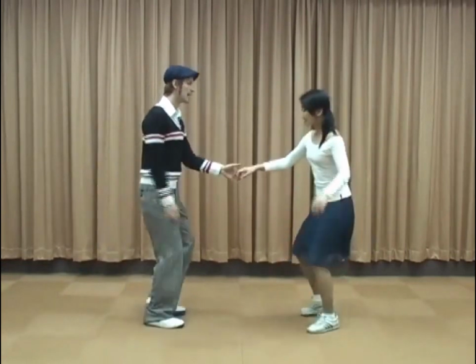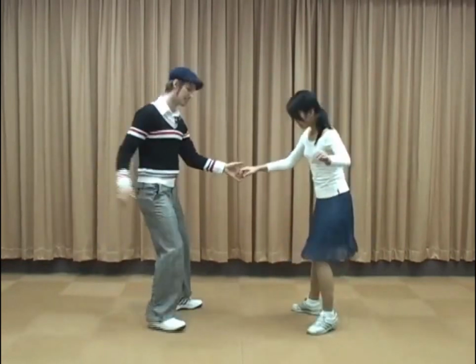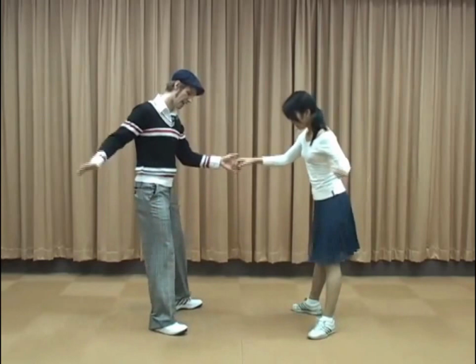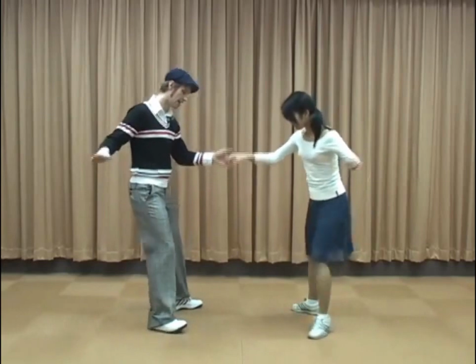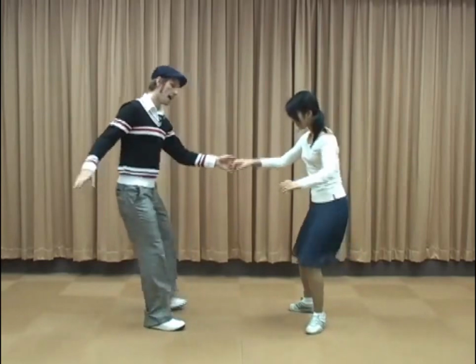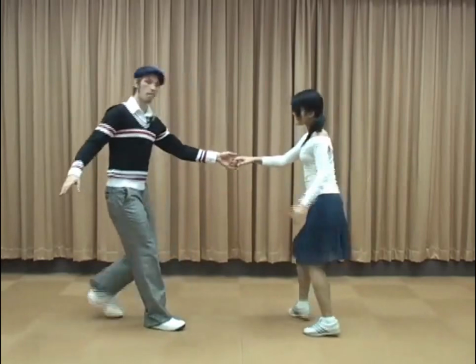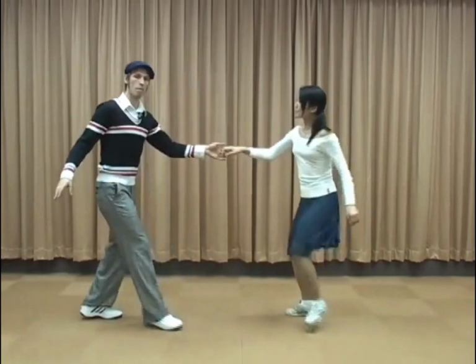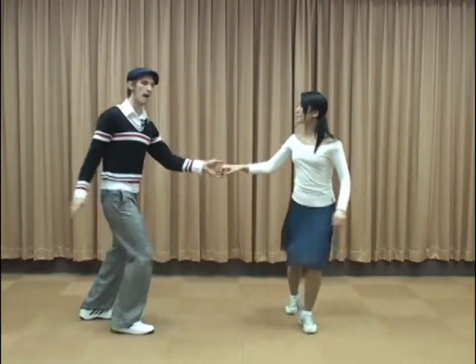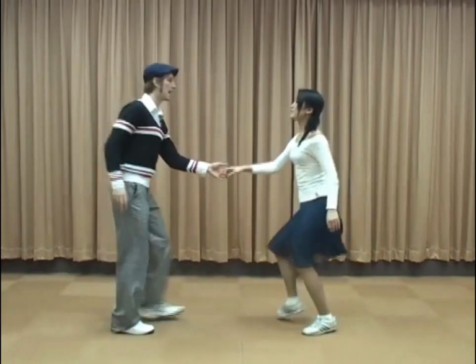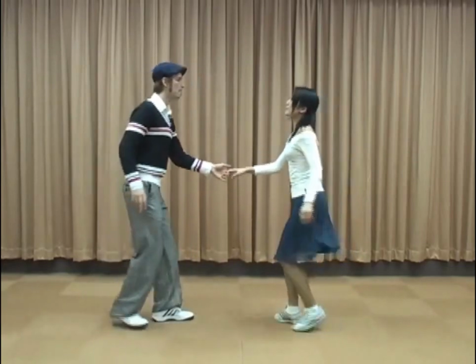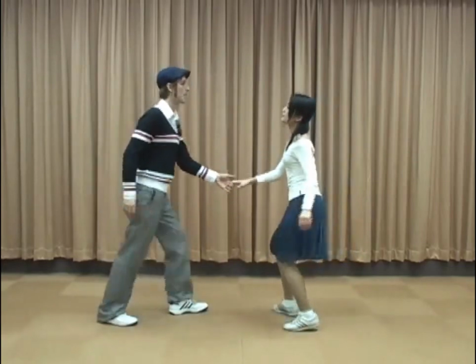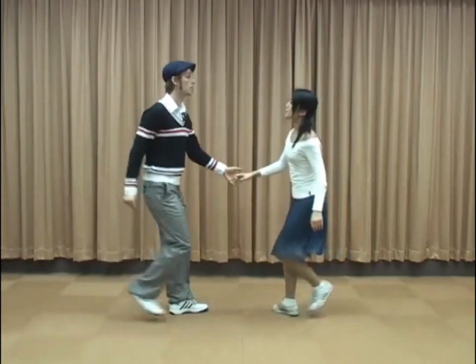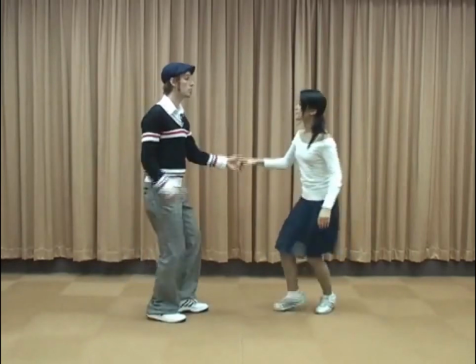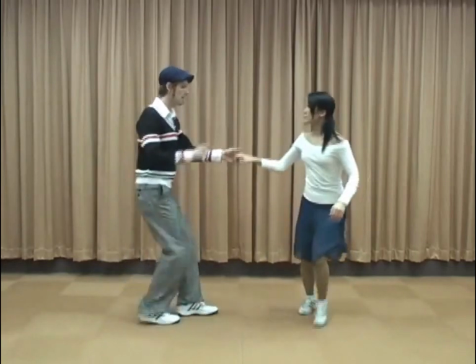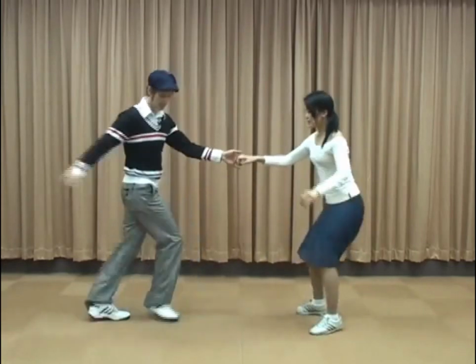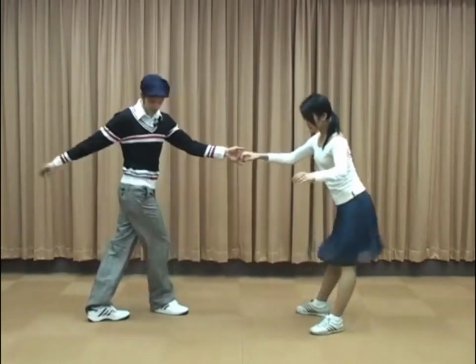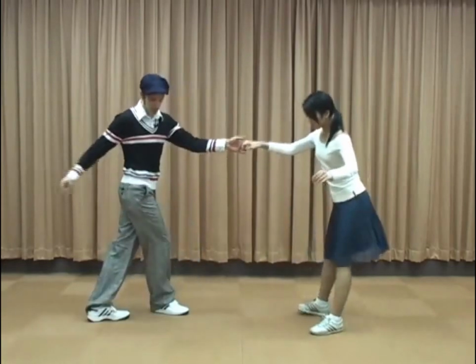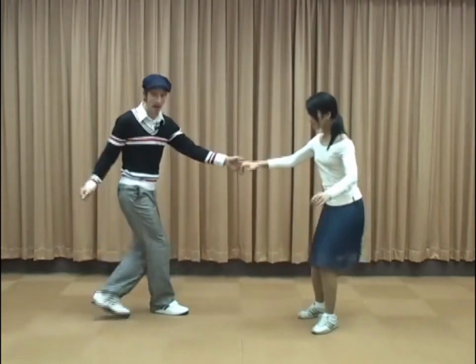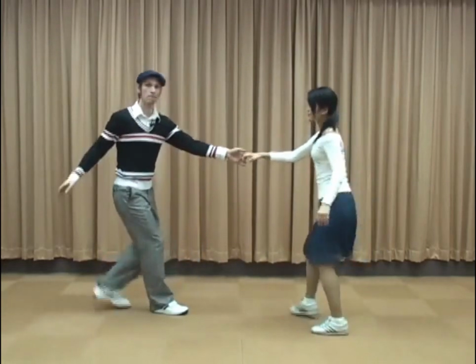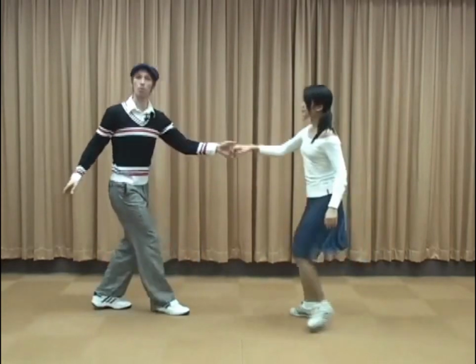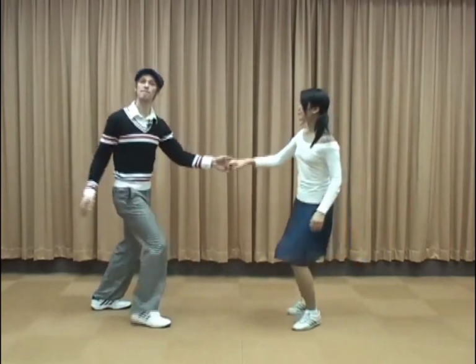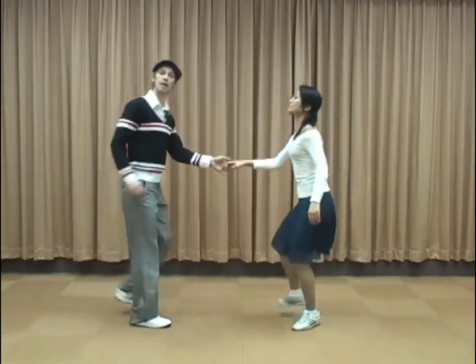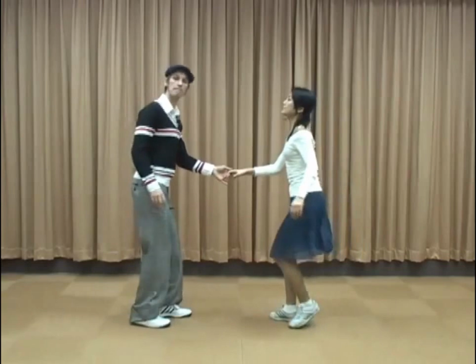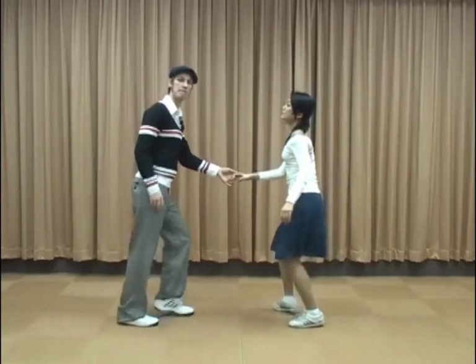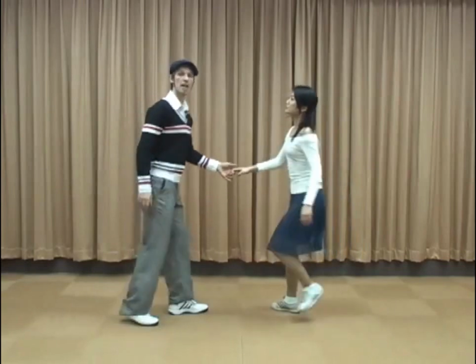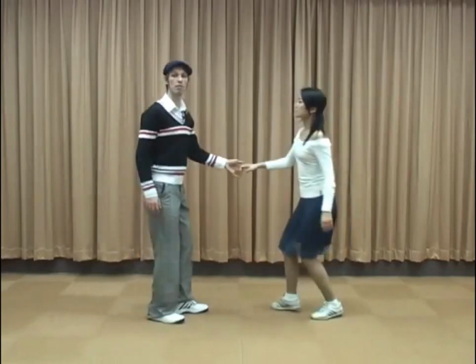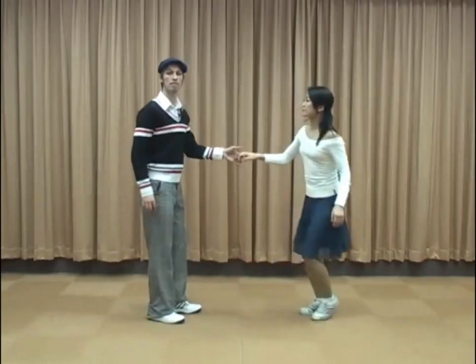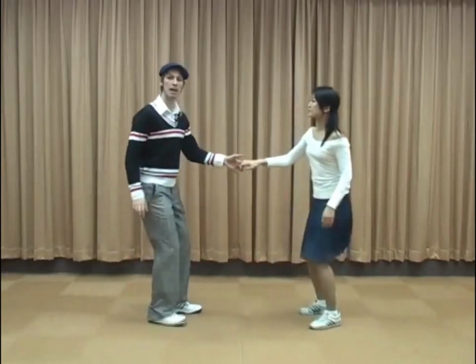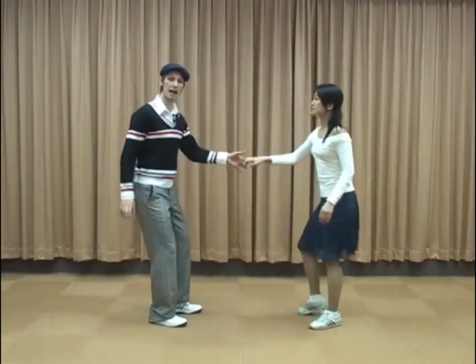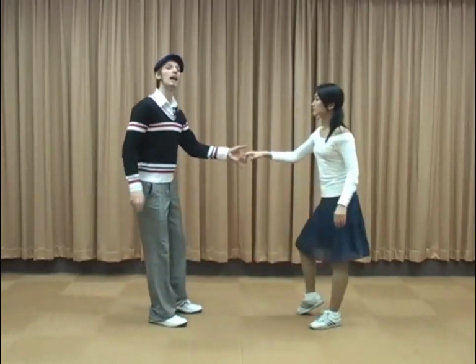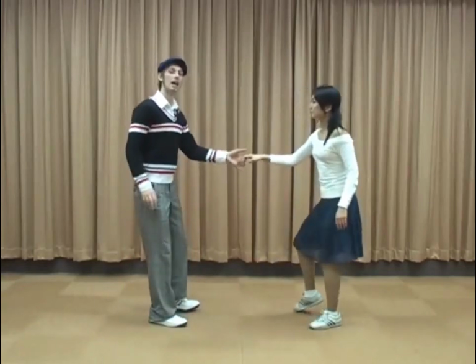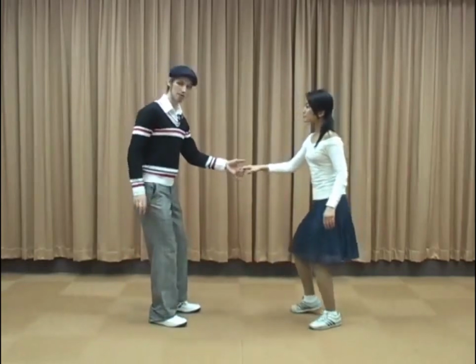Boom, ba, da — shaka. Boom, ba. Boom, ba, ba, shakoon. Boom, ba, boom, ba, shakoon. Boom, ba, da, ah, do.